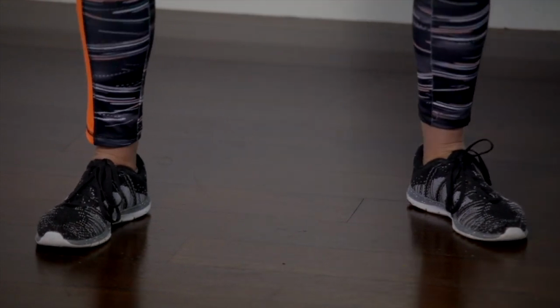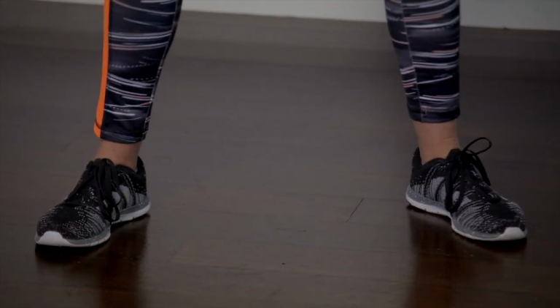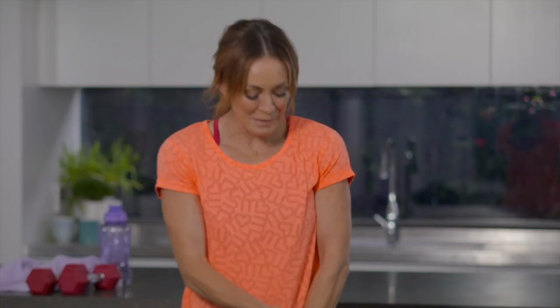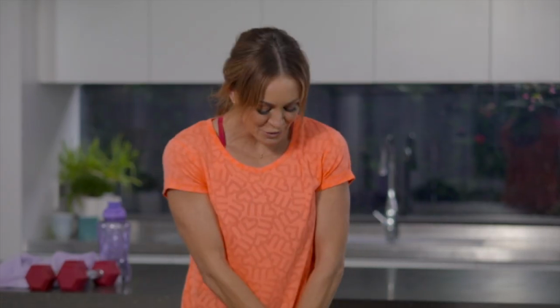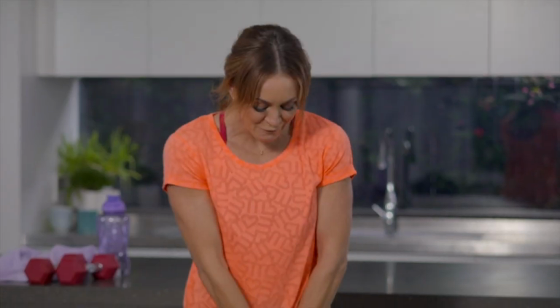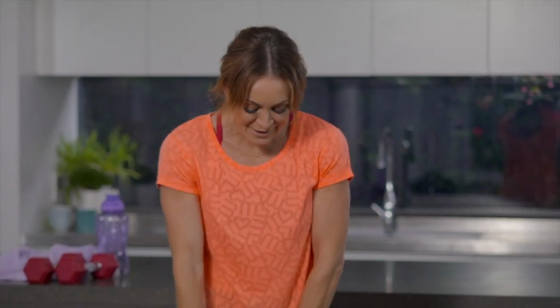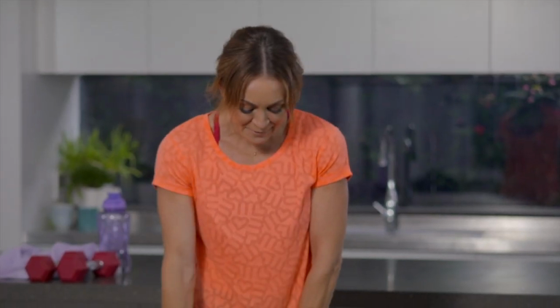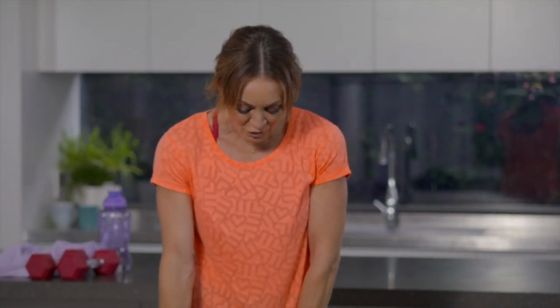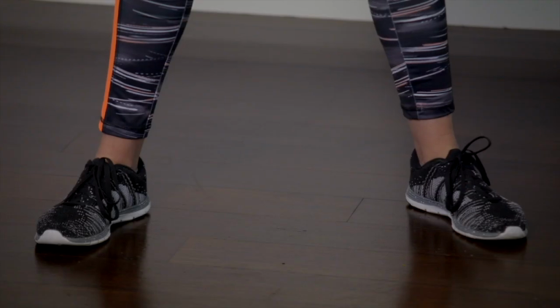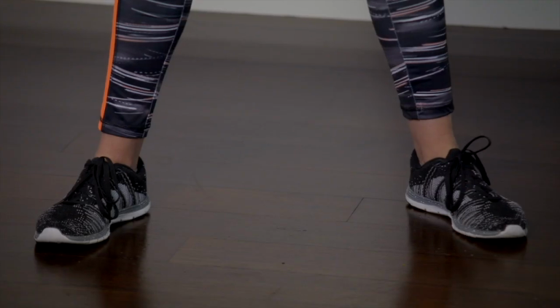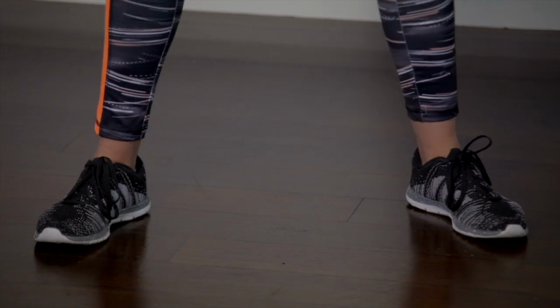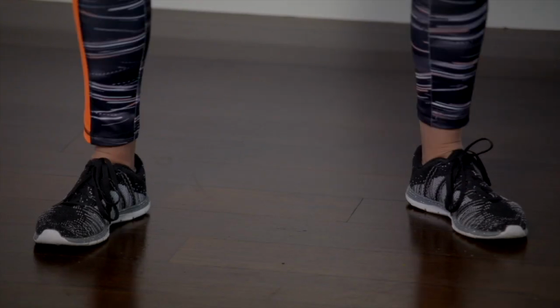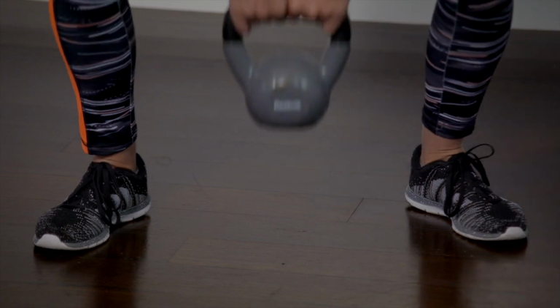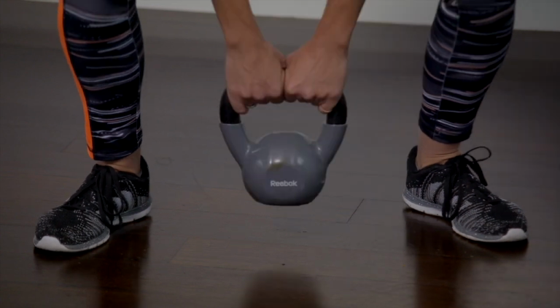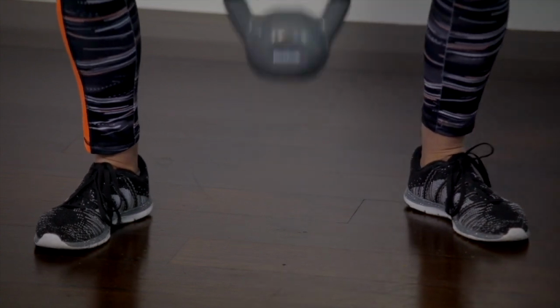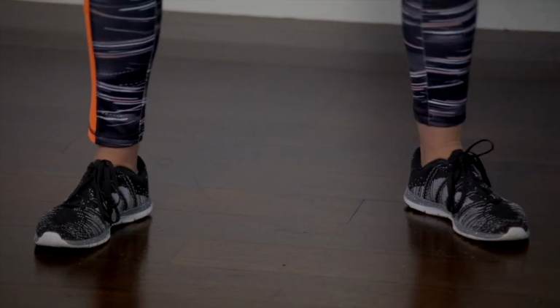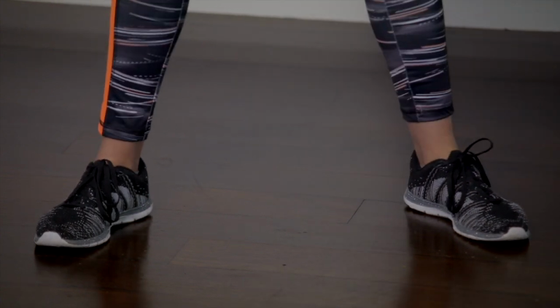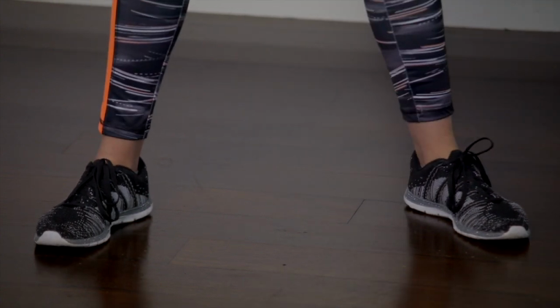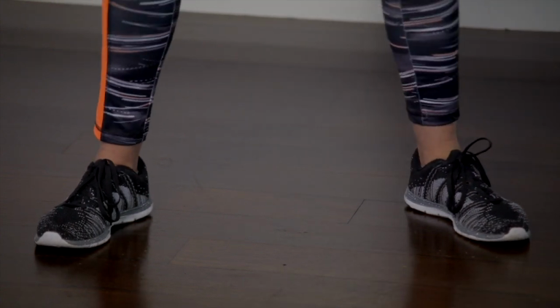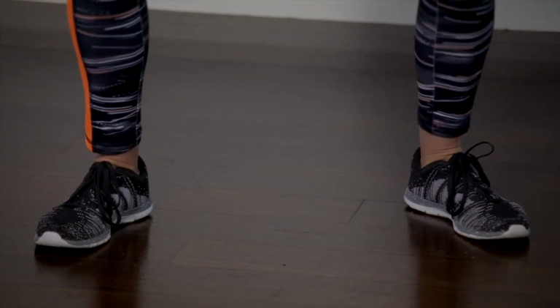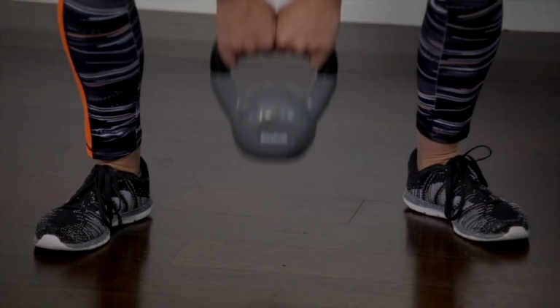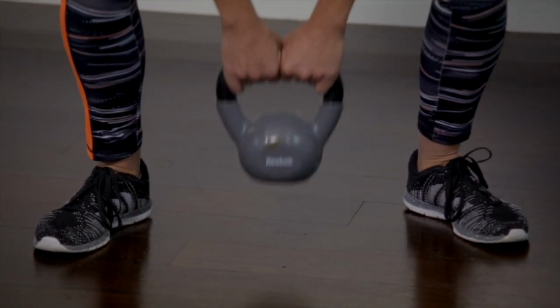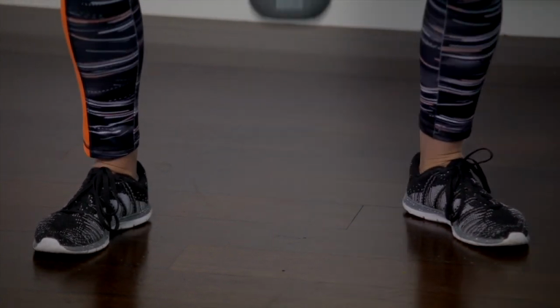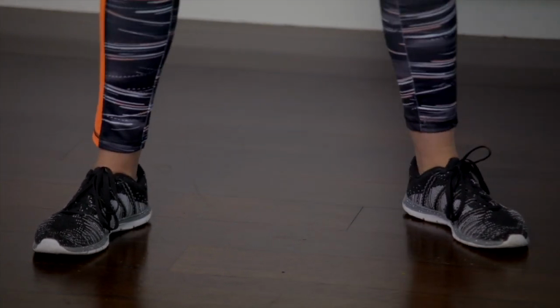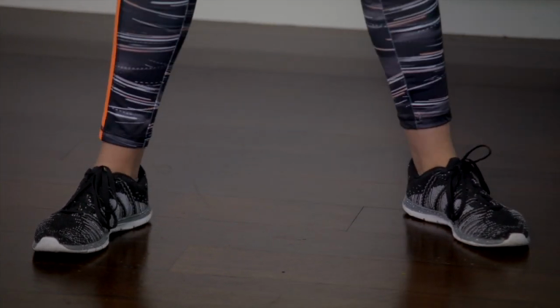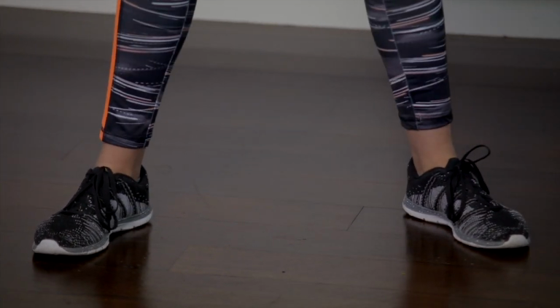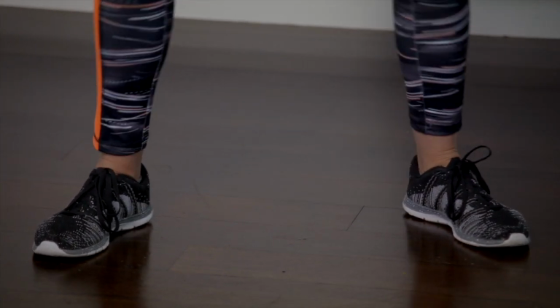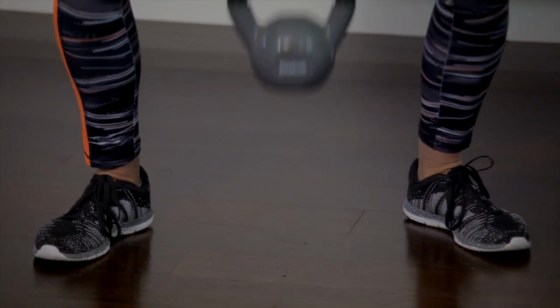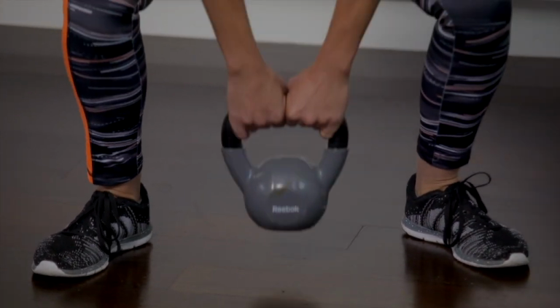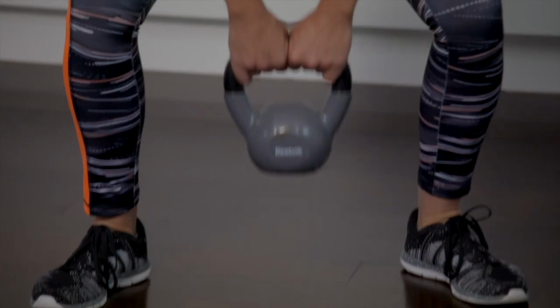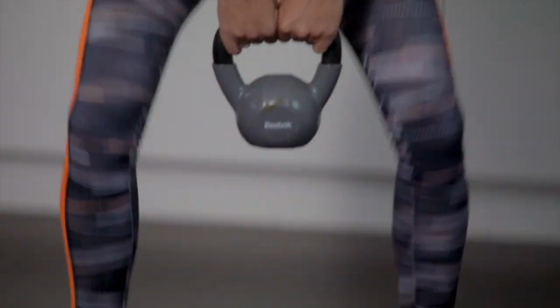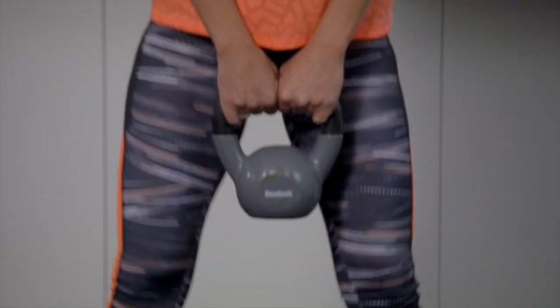First of all make sure that your feet are about hip-width apart or slightly wider and toes are slightly turned out. The center of your knee will track in alignment with your foot.